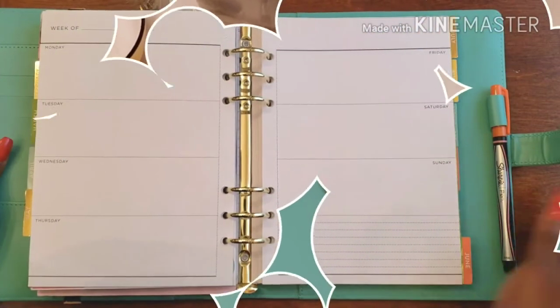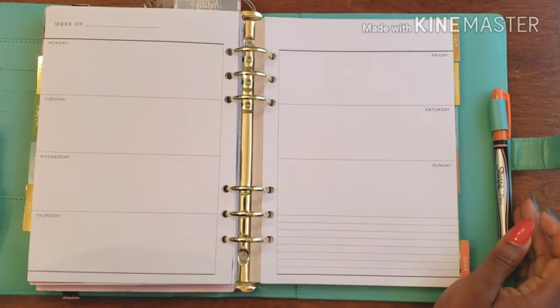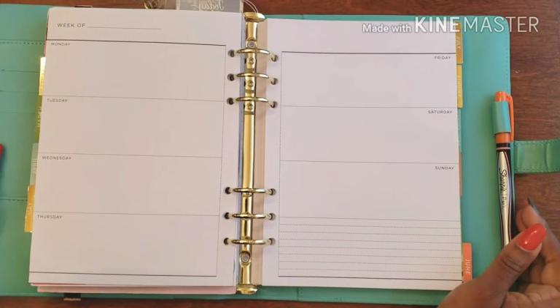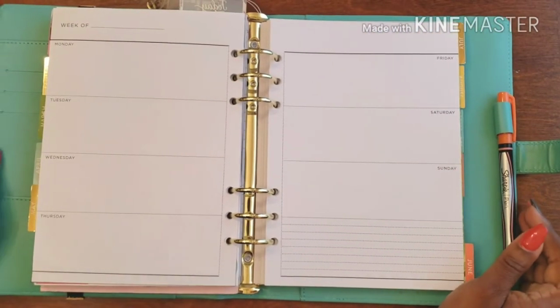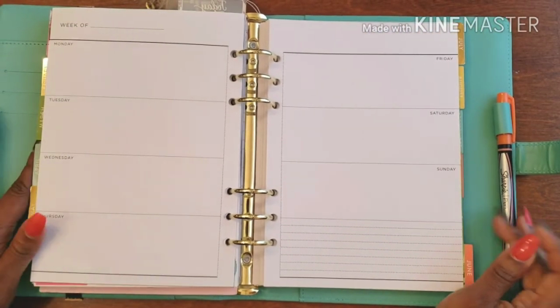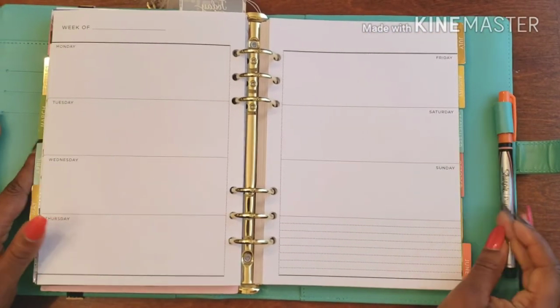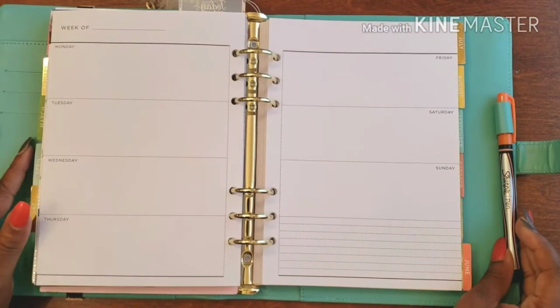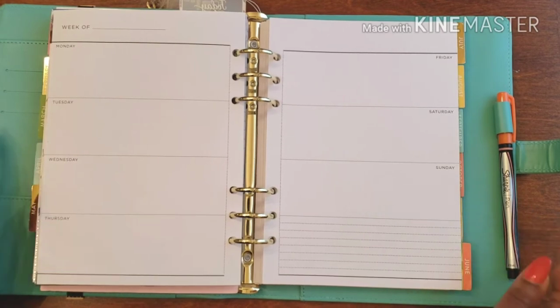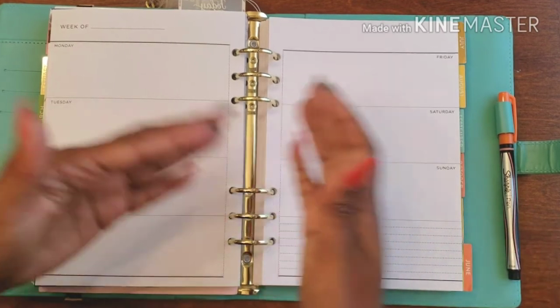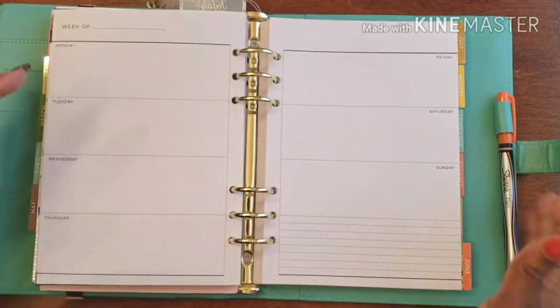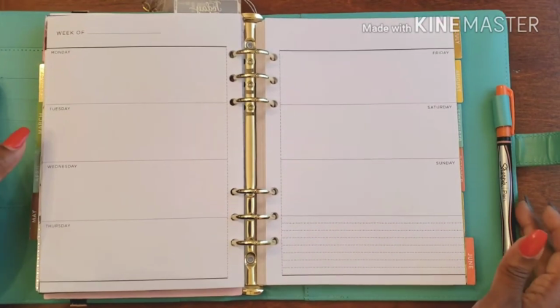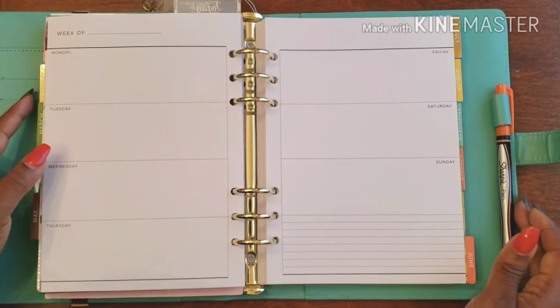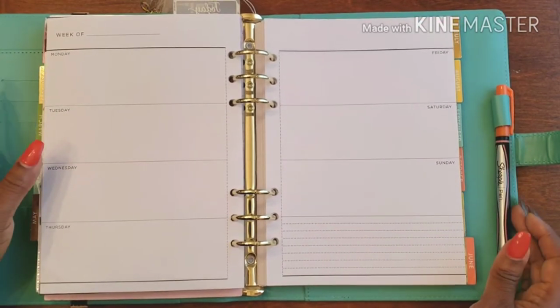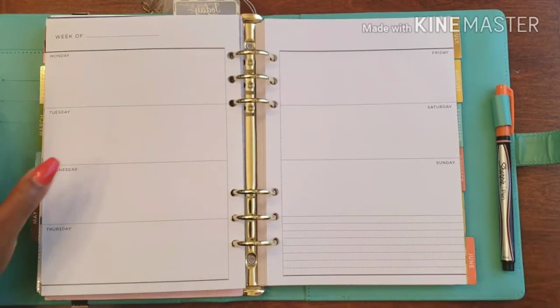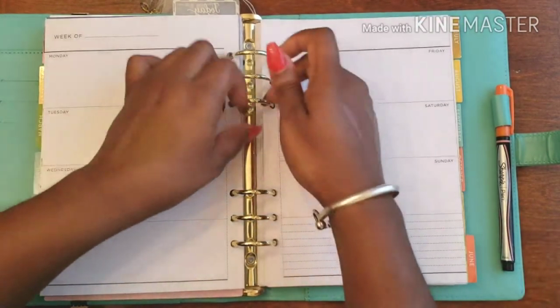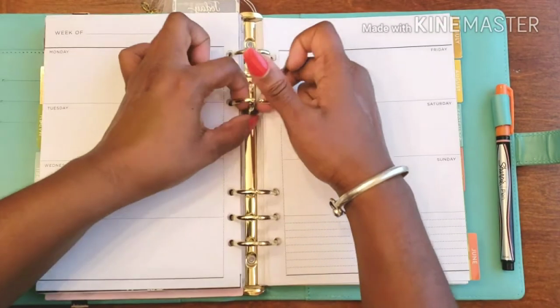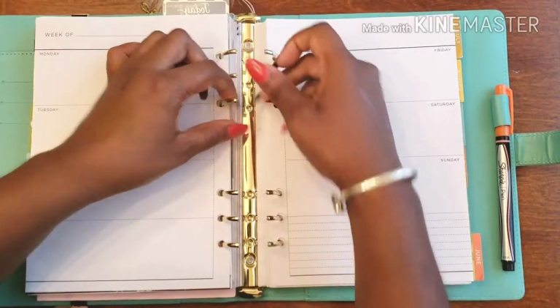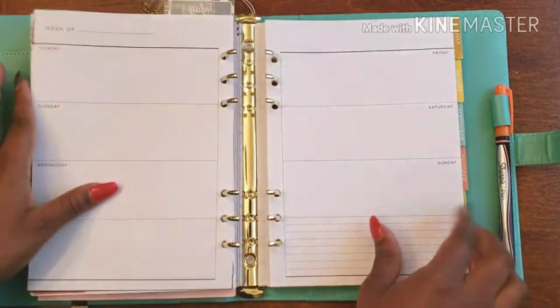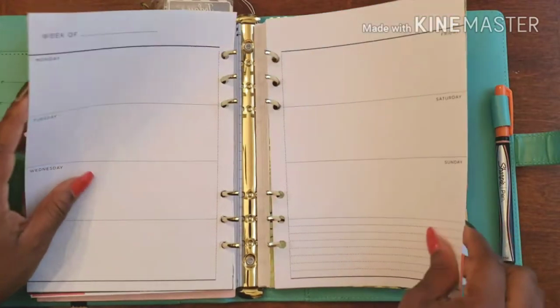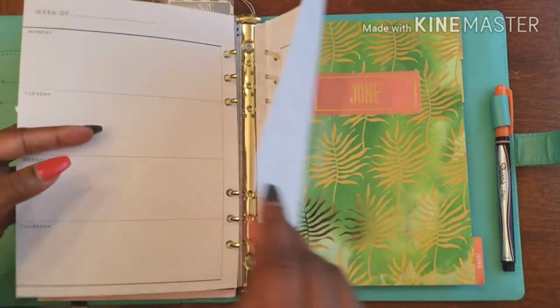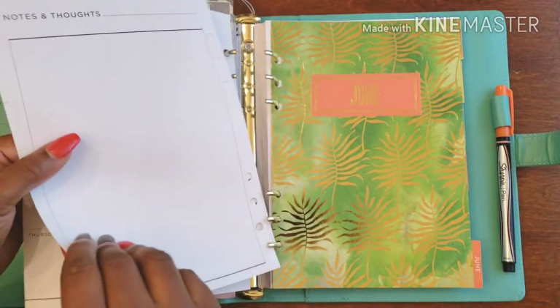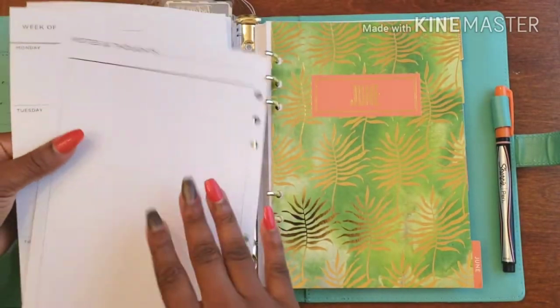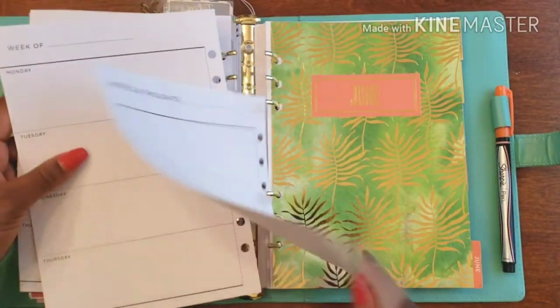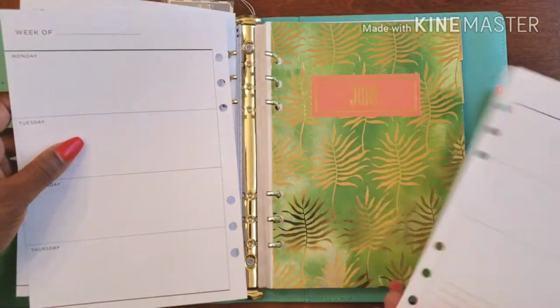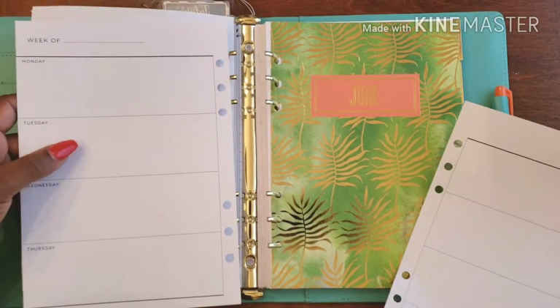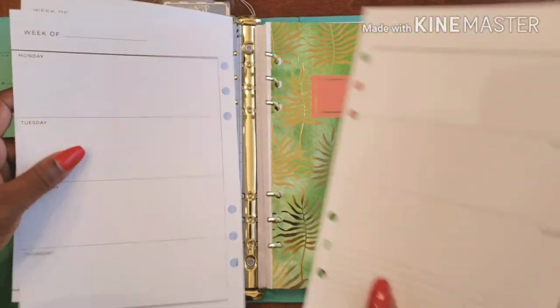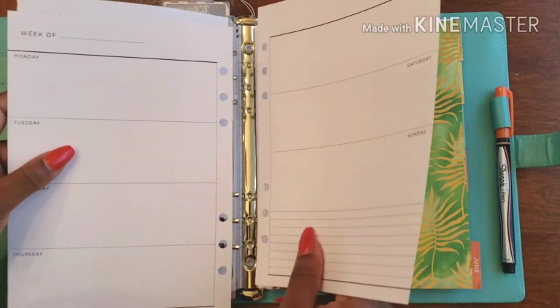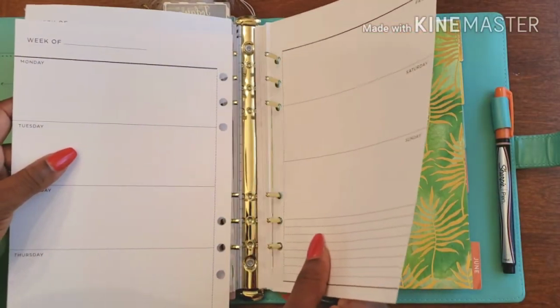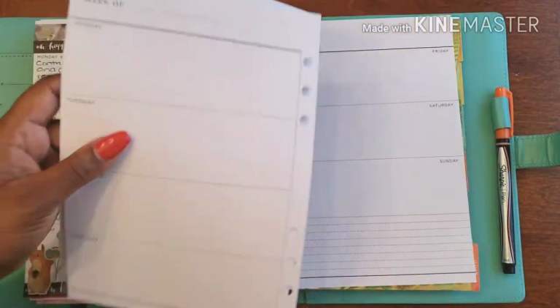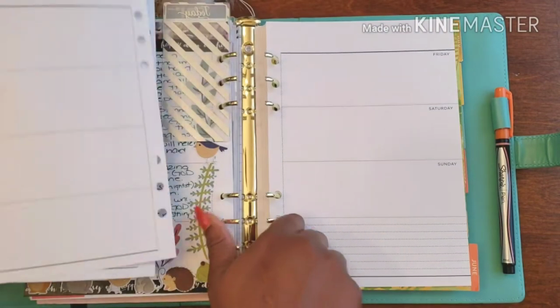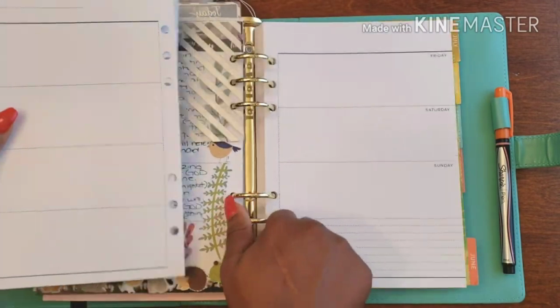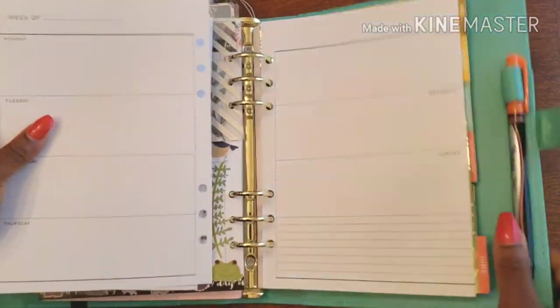Hello and welcome back to Planned on Planning. Here we are in my gratitude planner — let's go ahead and get started. We're almost into June, oh my goodness.